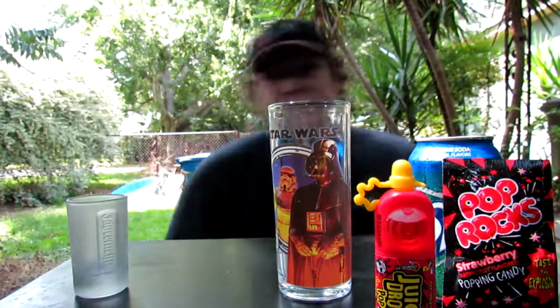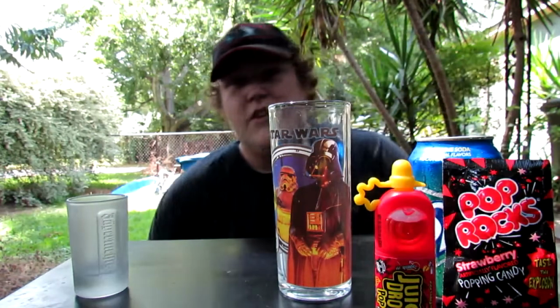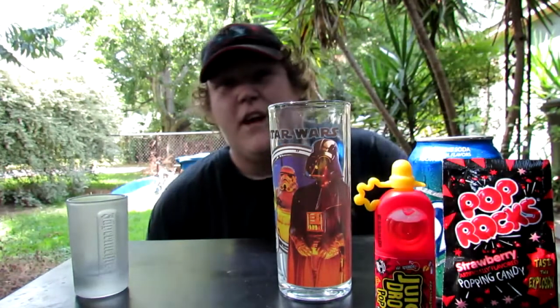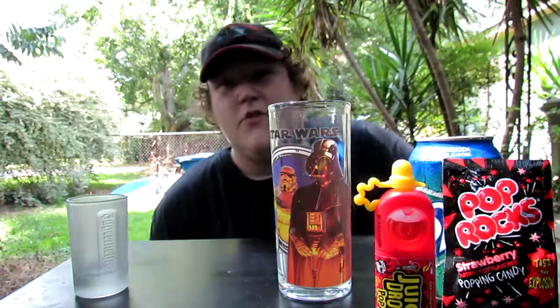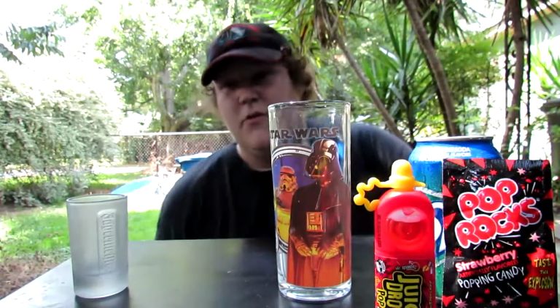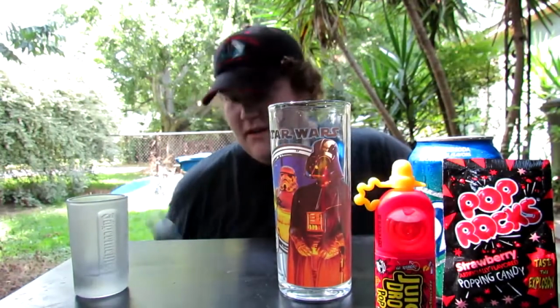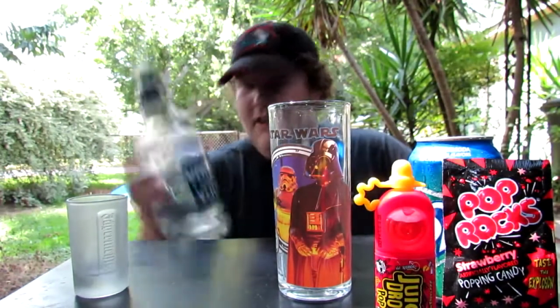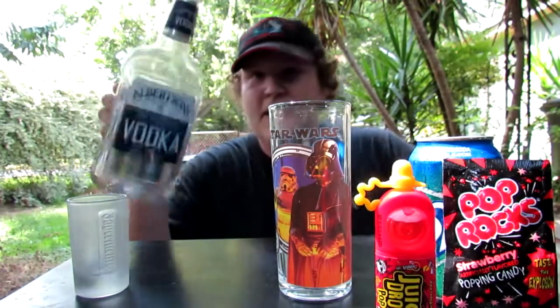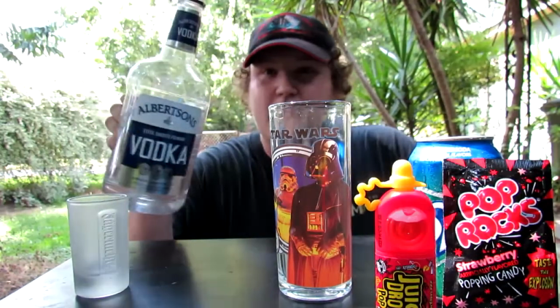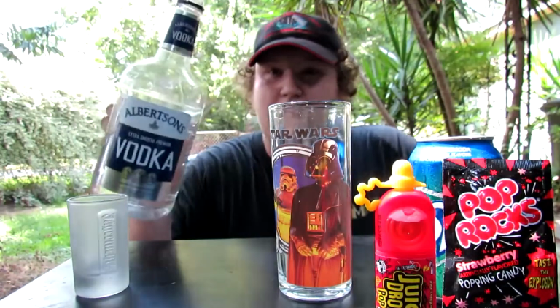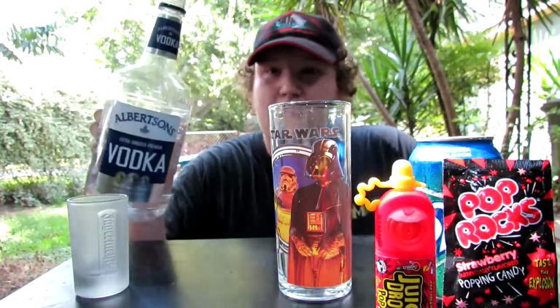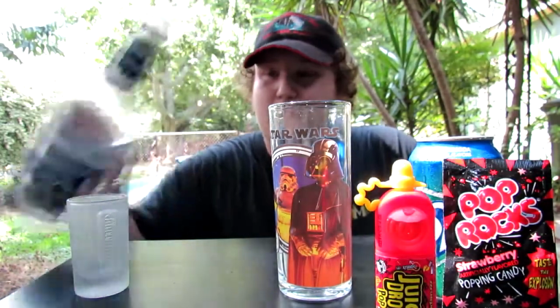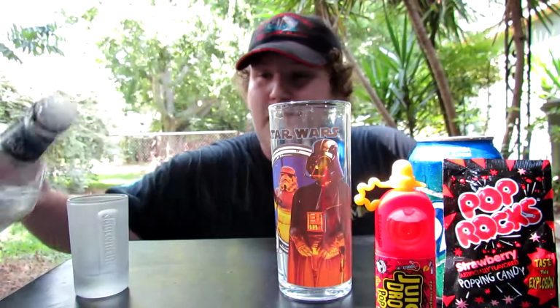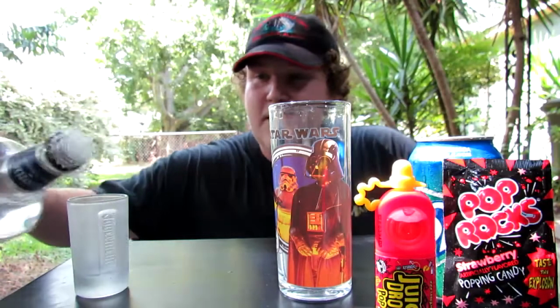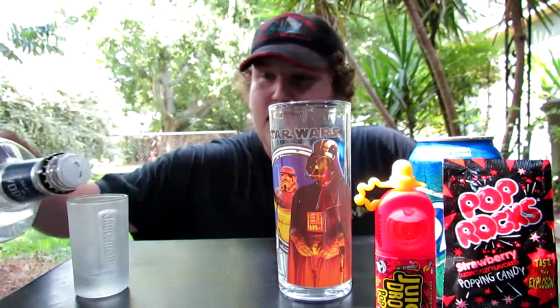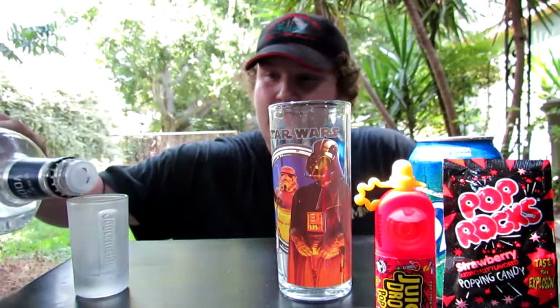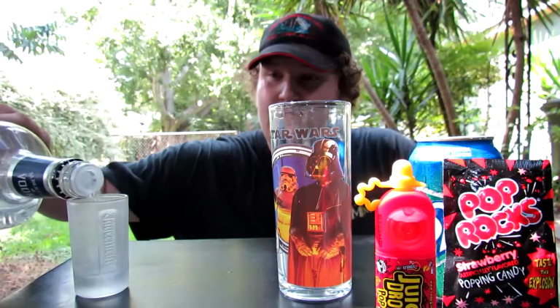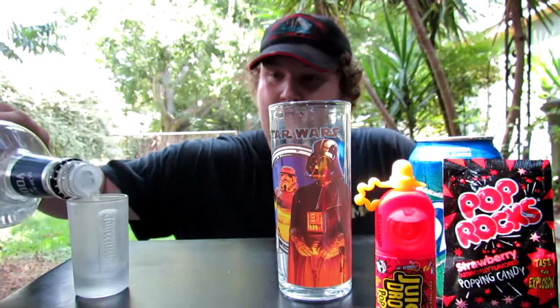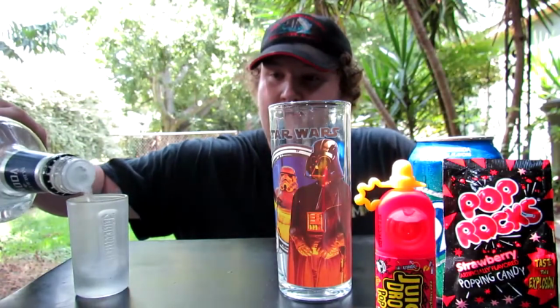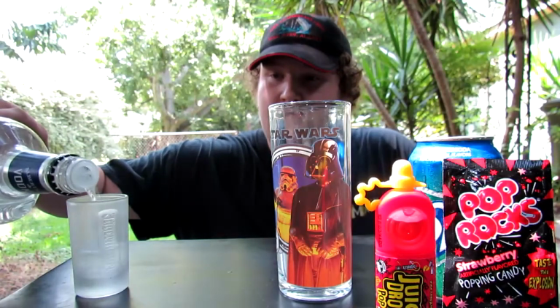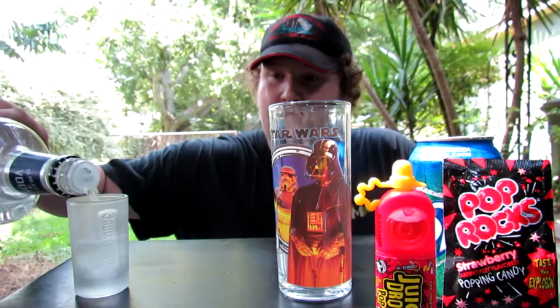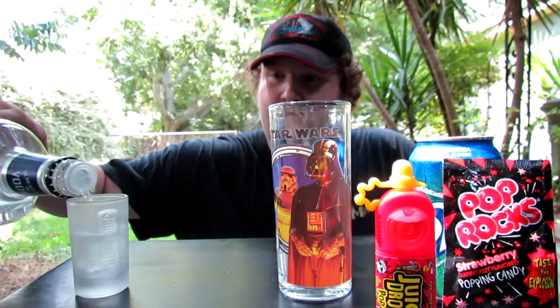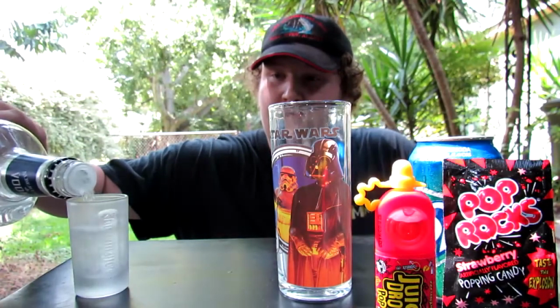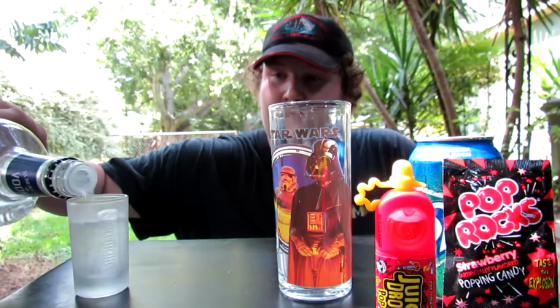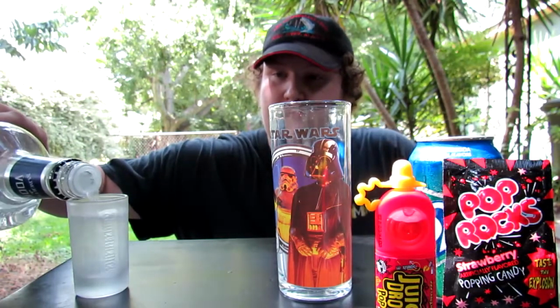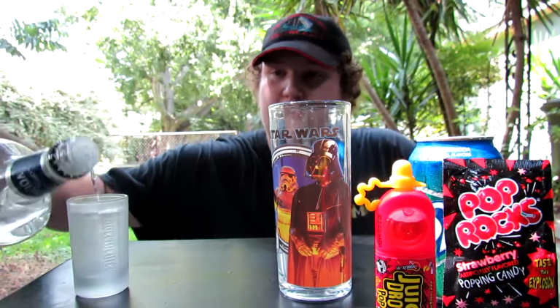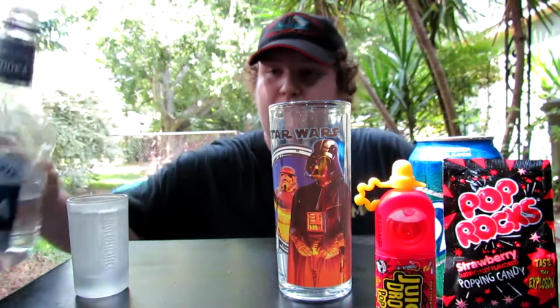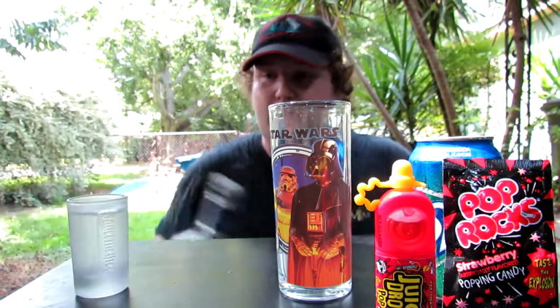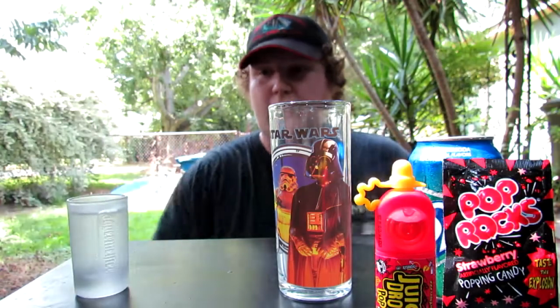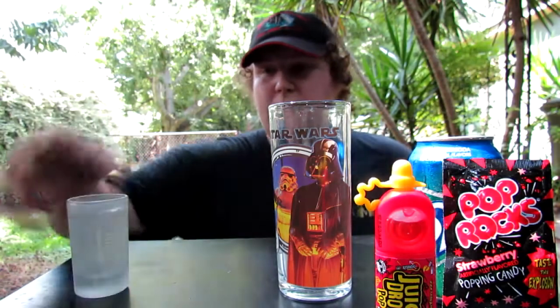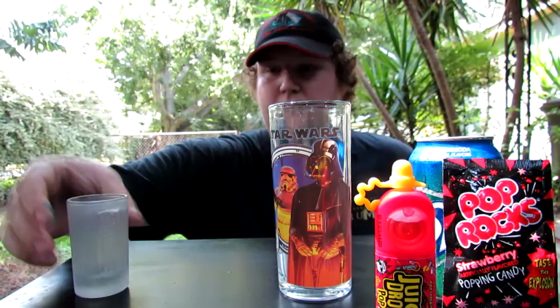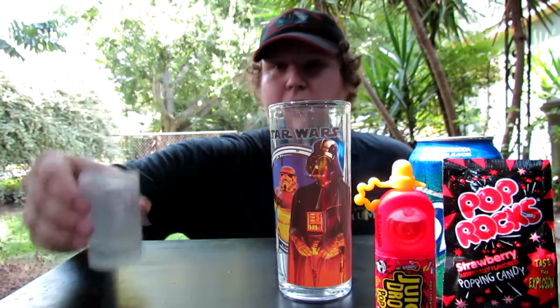So I was going to show you how to make a drink real quick. I'm going to take some Albertsons Brand Vodka and fill this double shot up to the top.